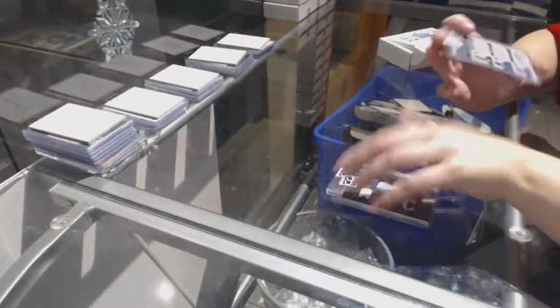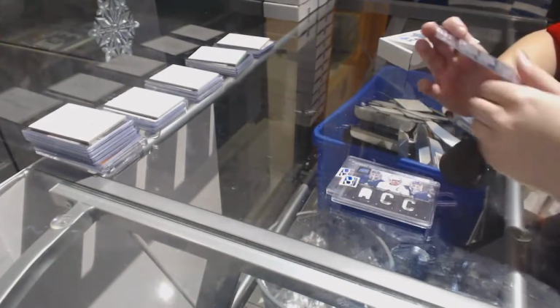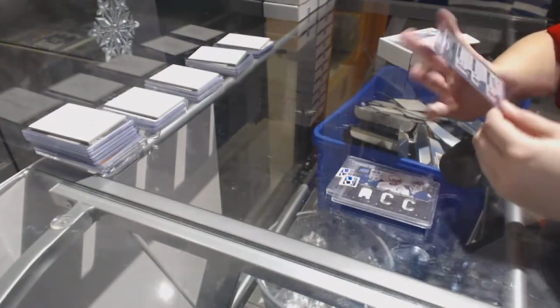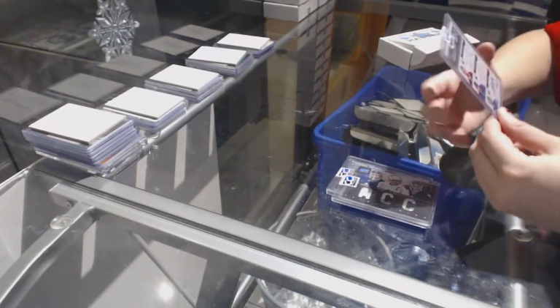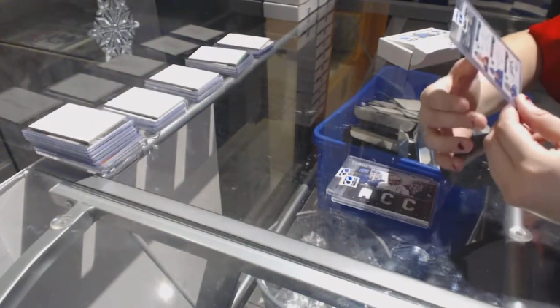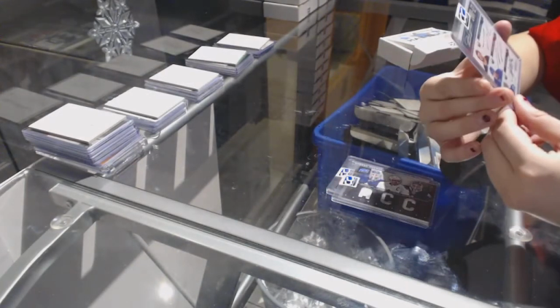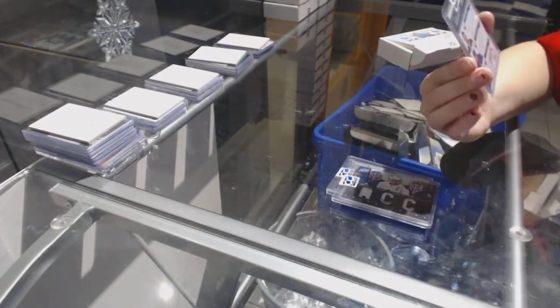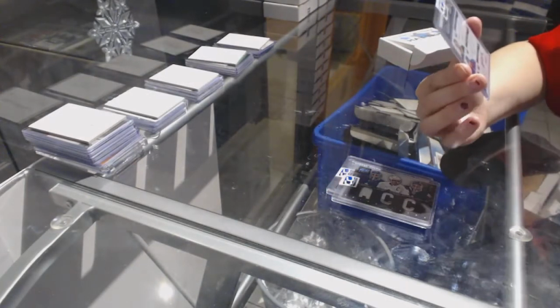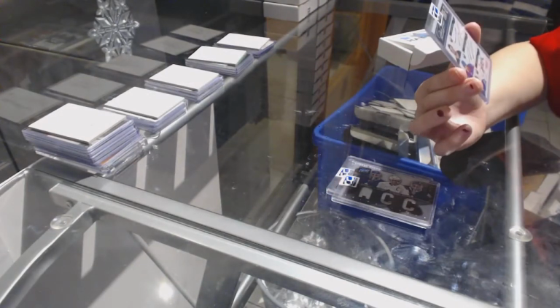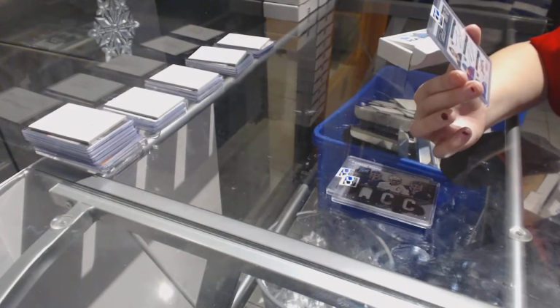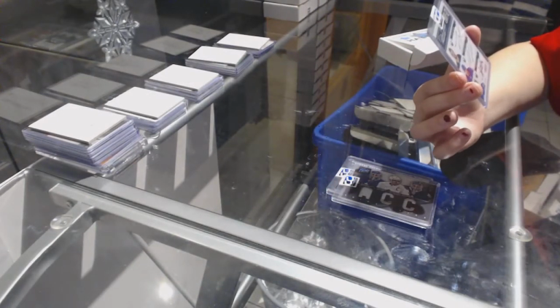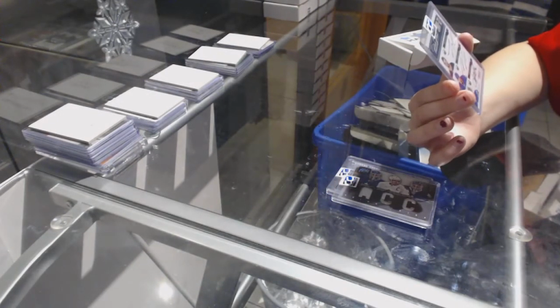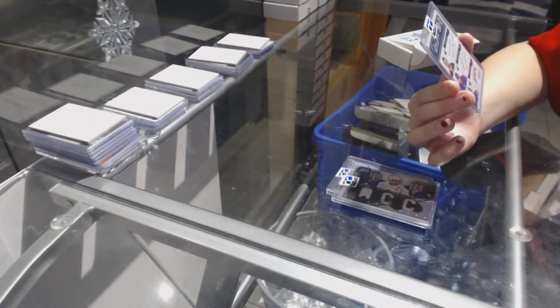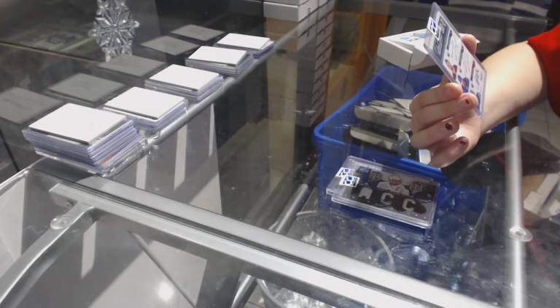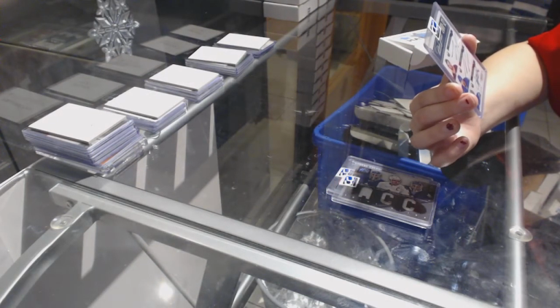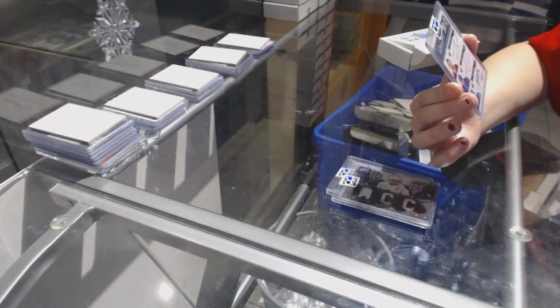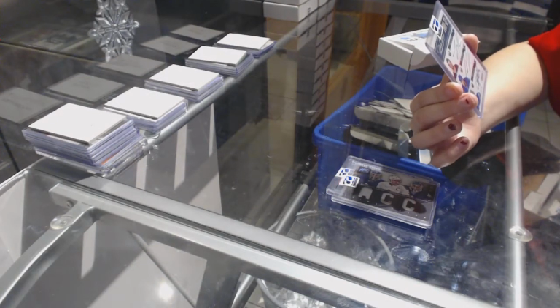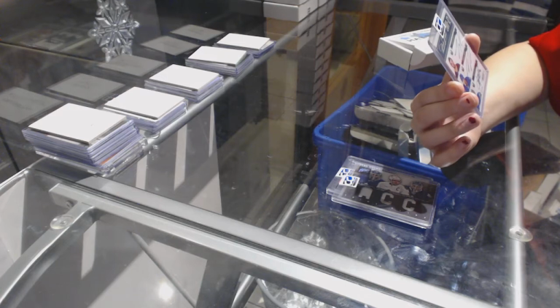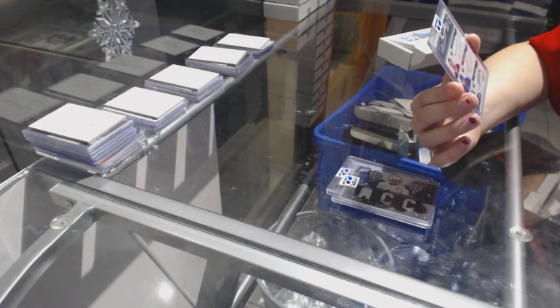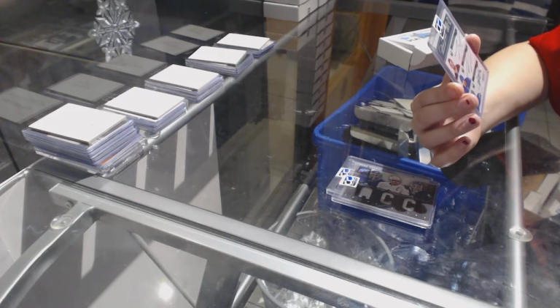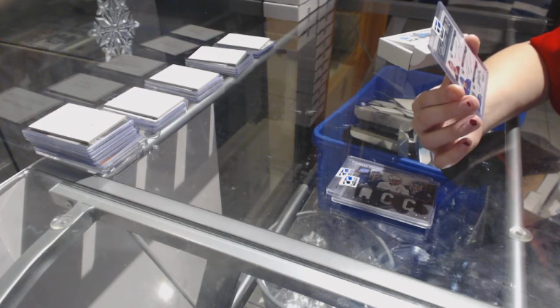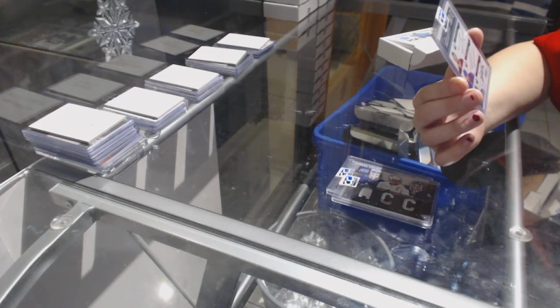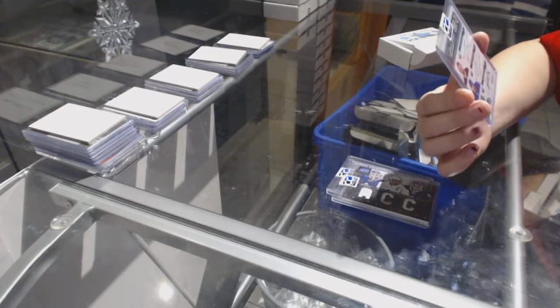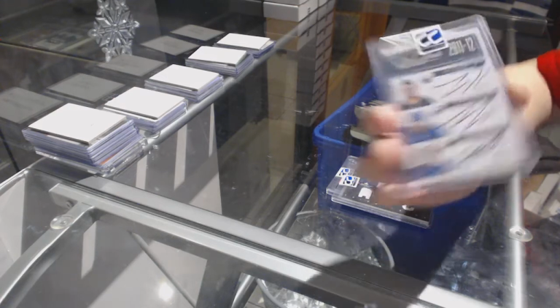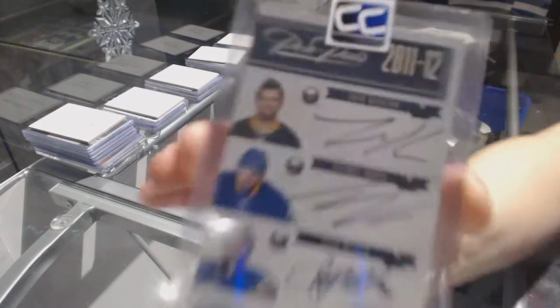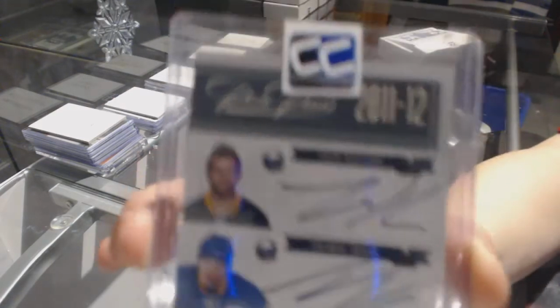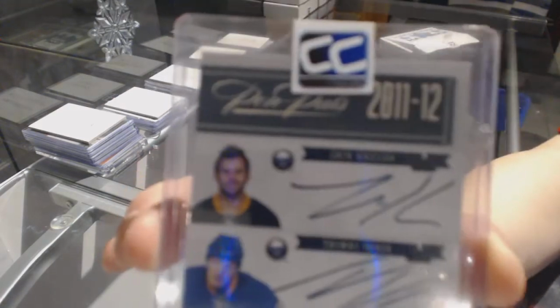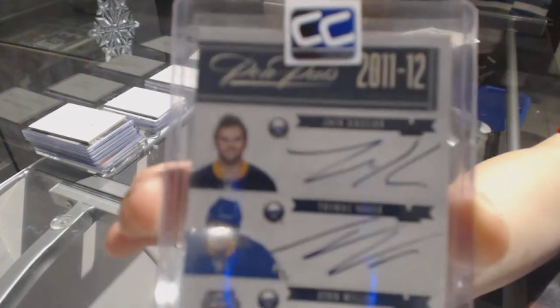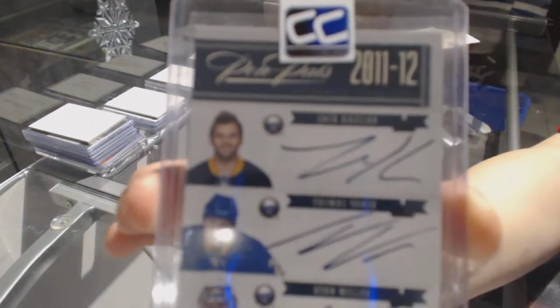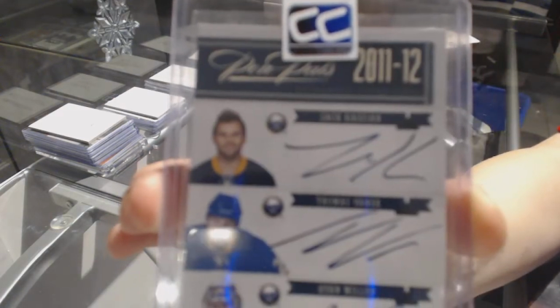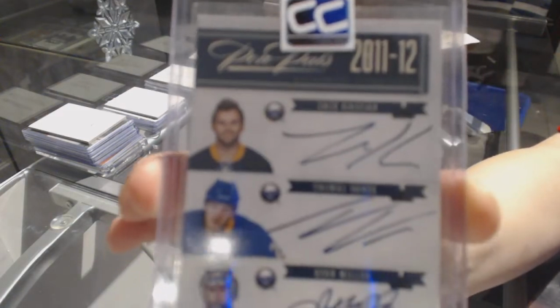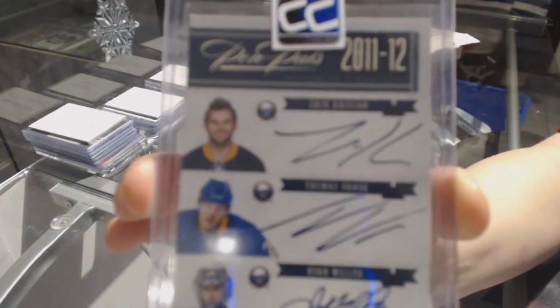And we've got a Pen Pals triple auto number to 25 of Zach Kassian, Thomas Vanek, and Ryan Miller.